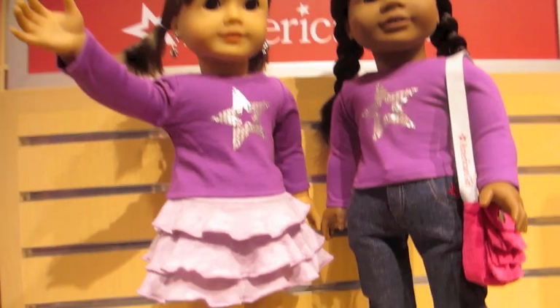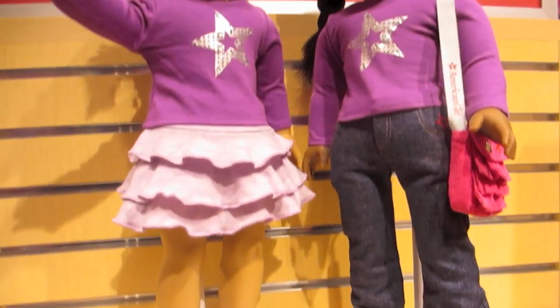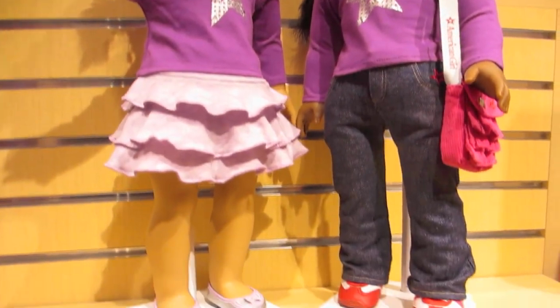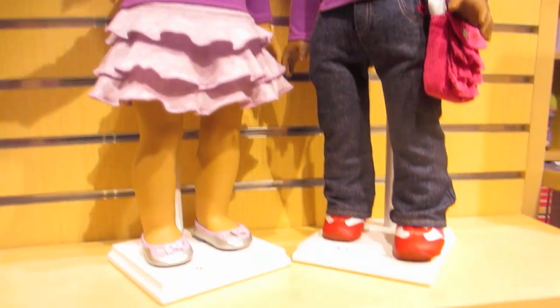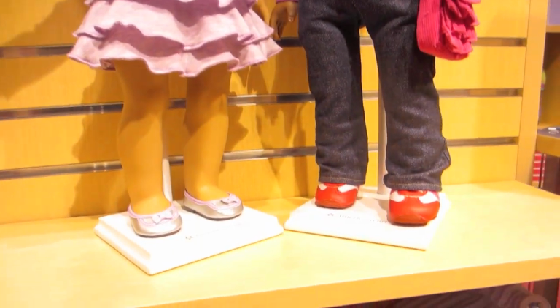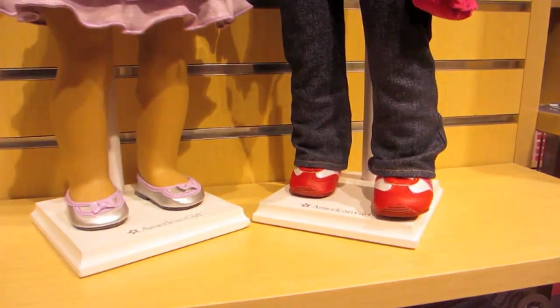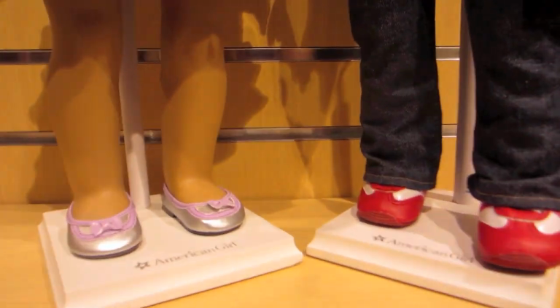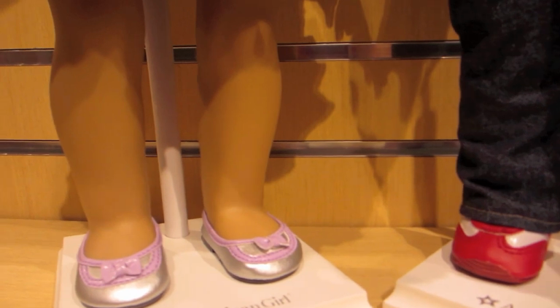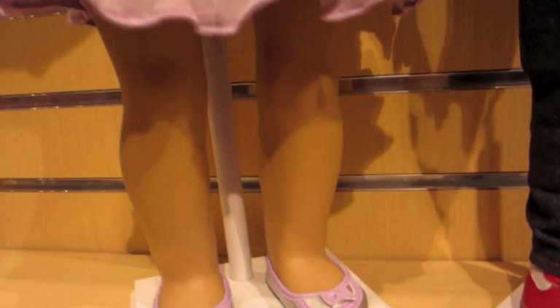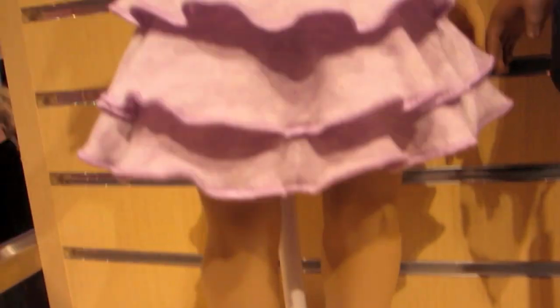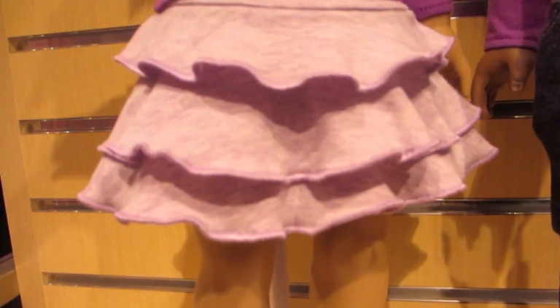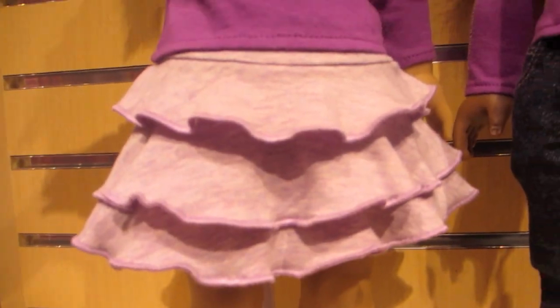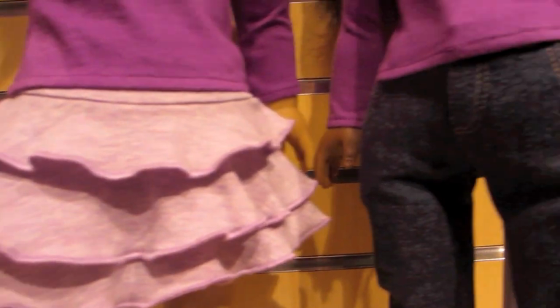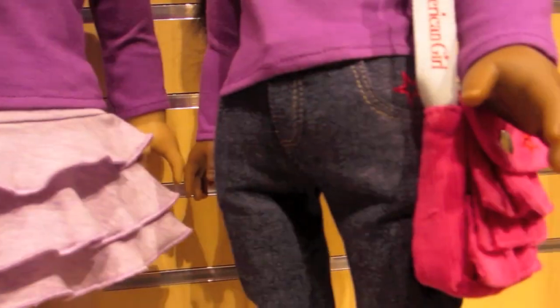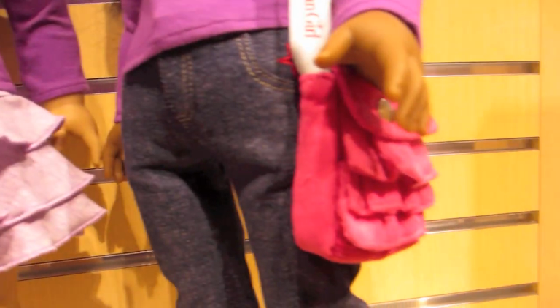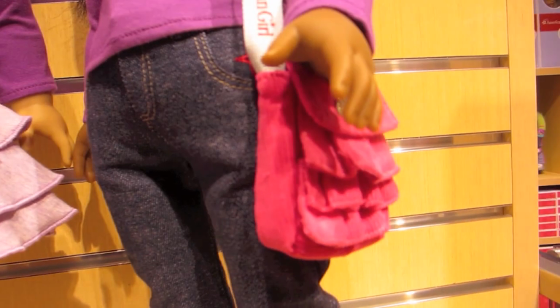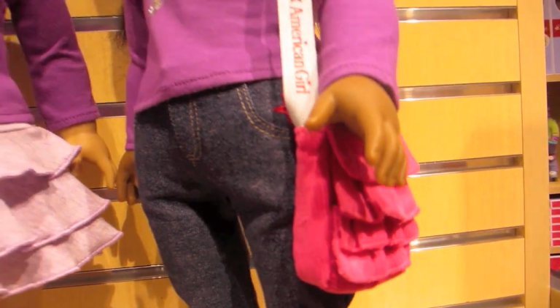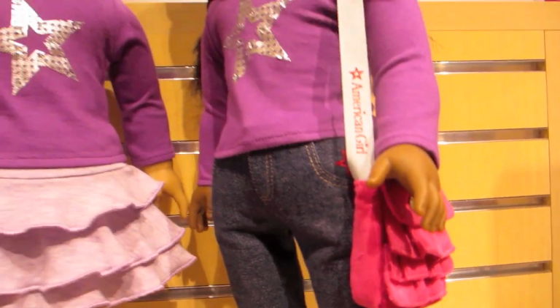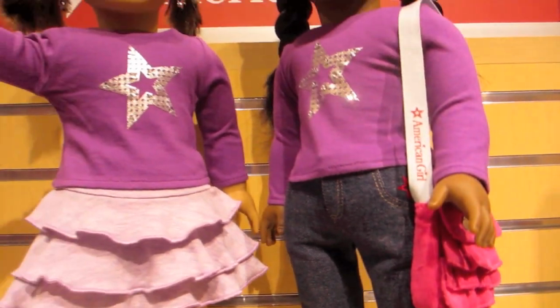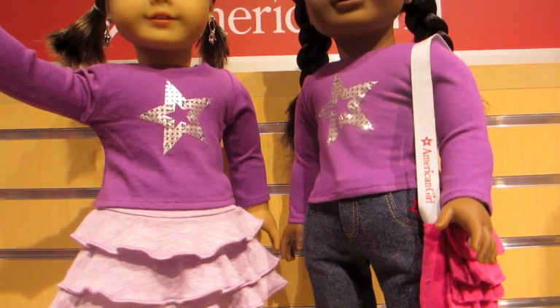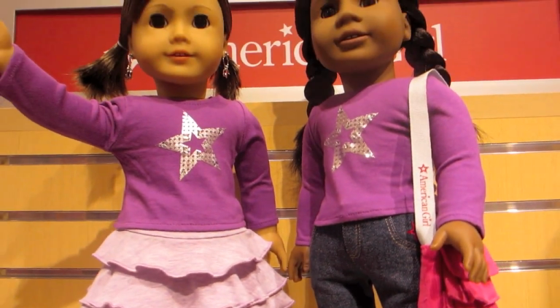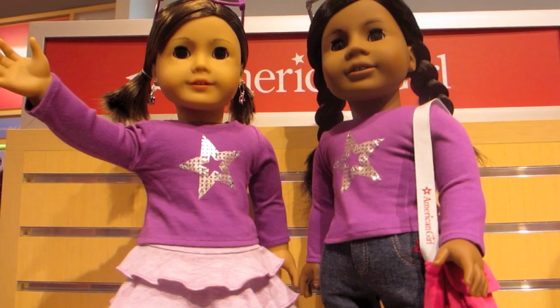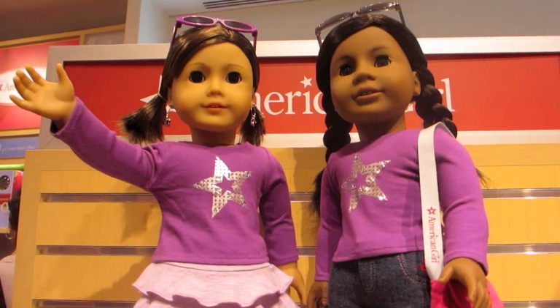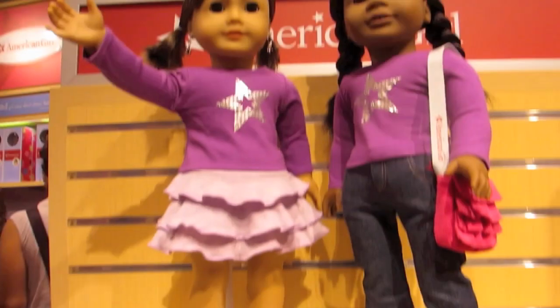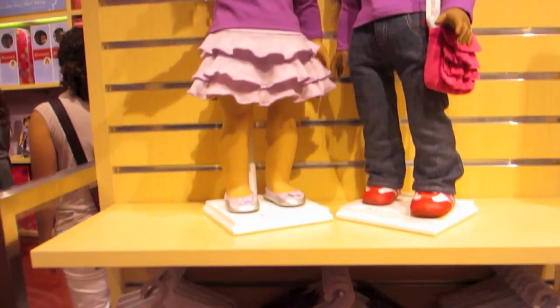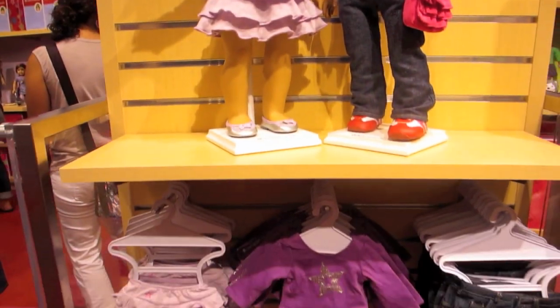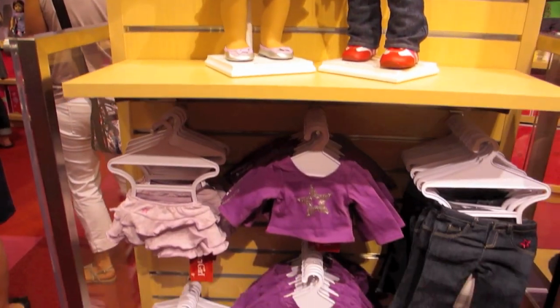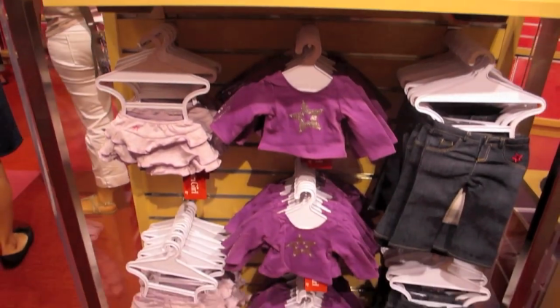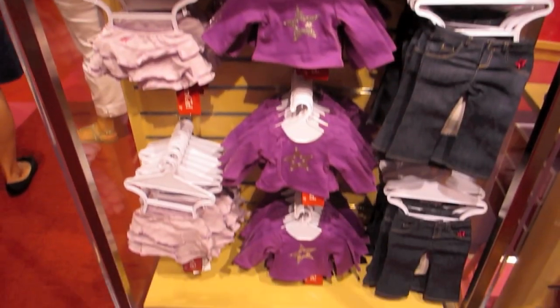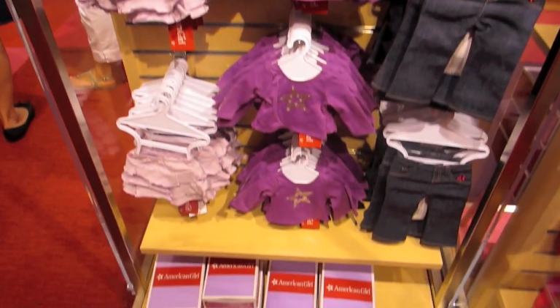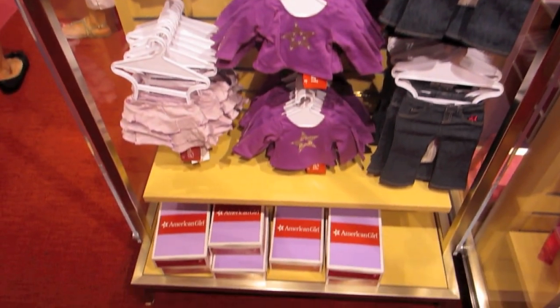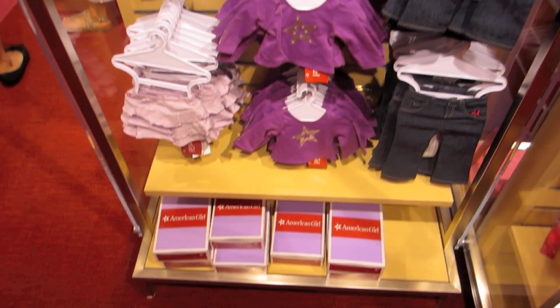They also had some cute new American Girl Place exclusives. It's this light purple long-sleeved shirt and then it has a little skirt, so I think that was cute.